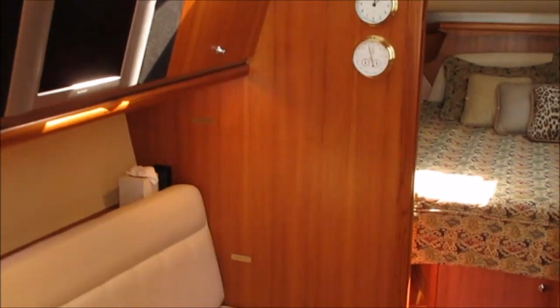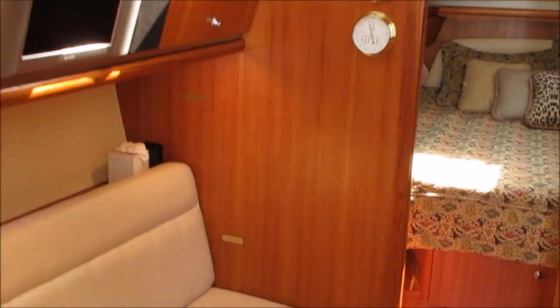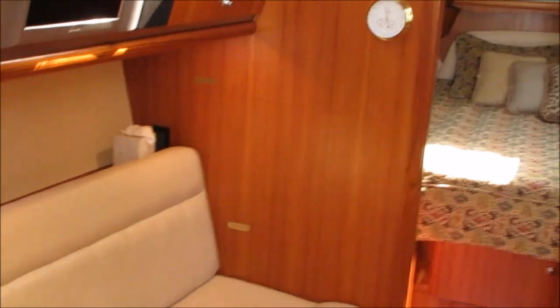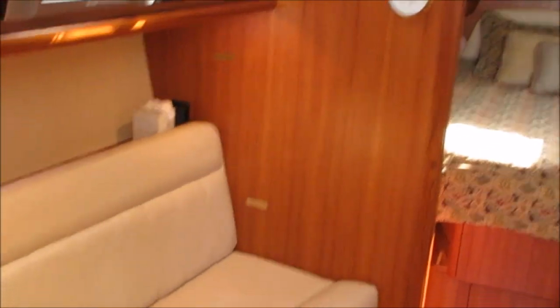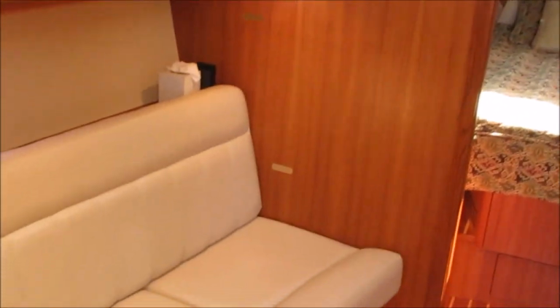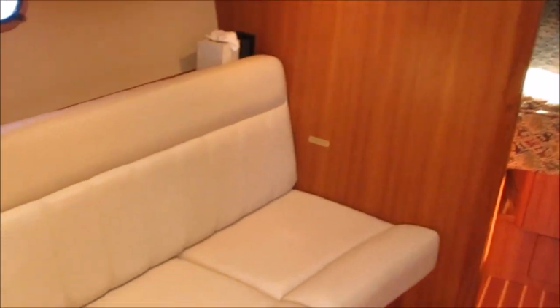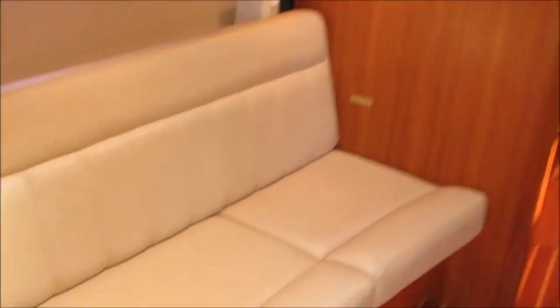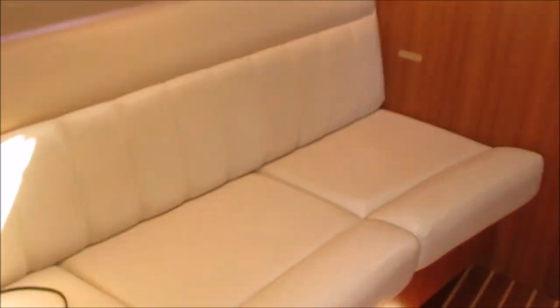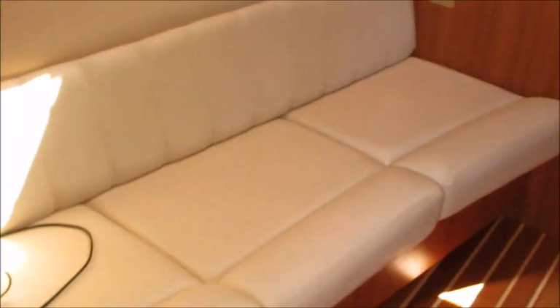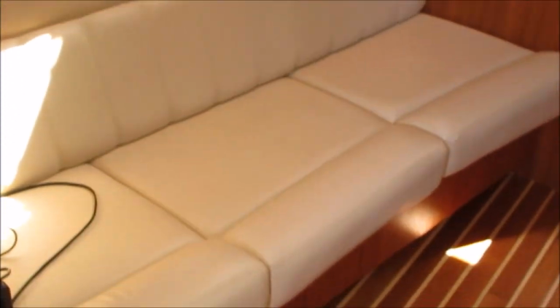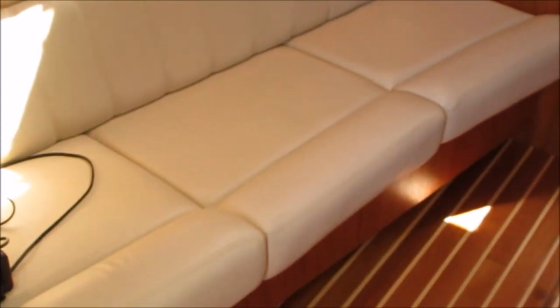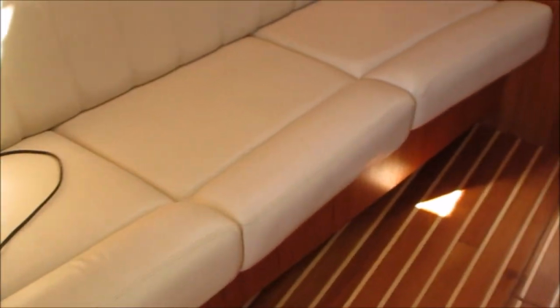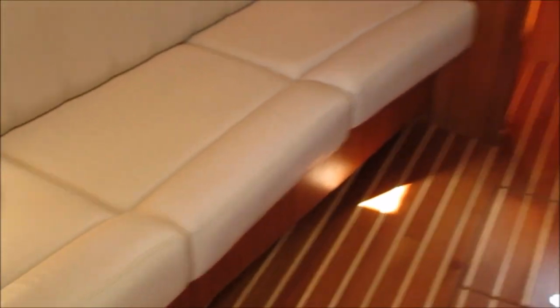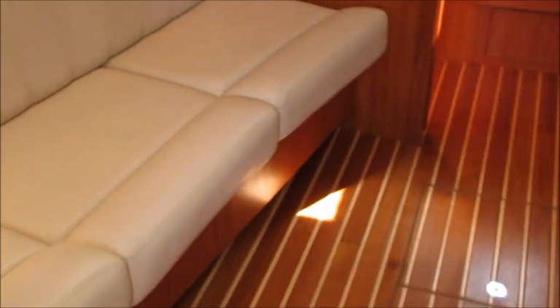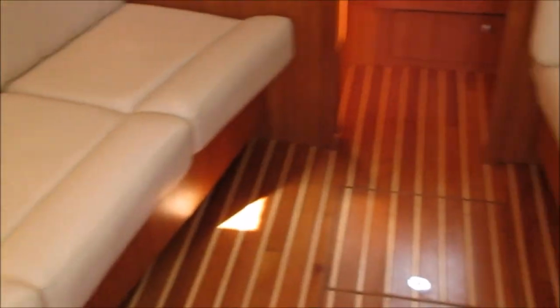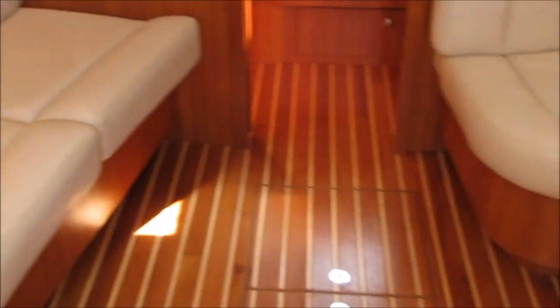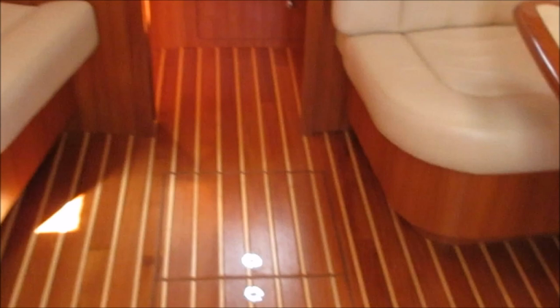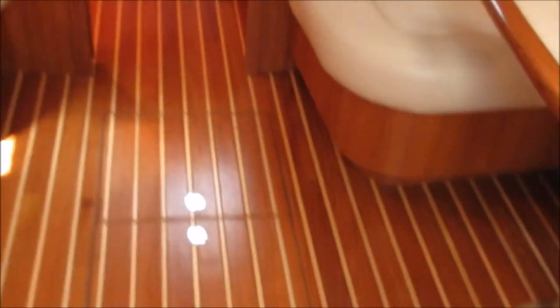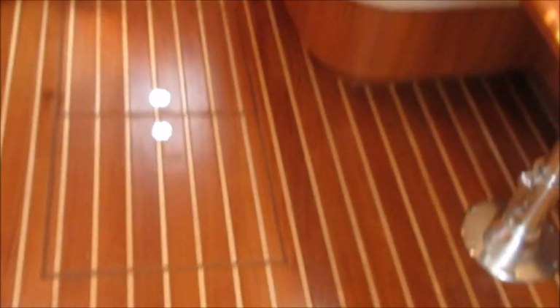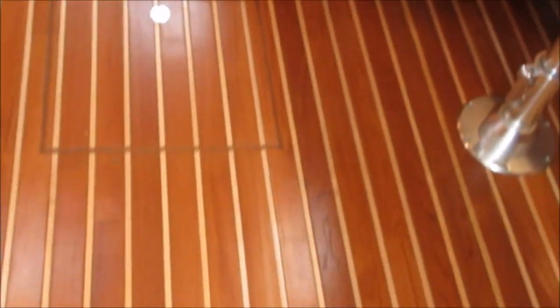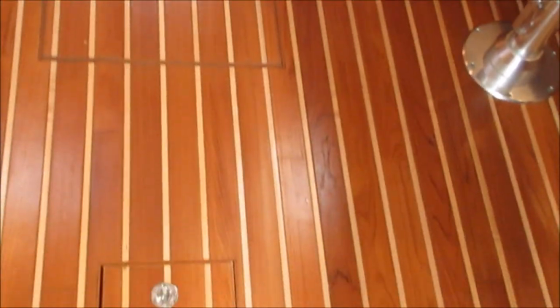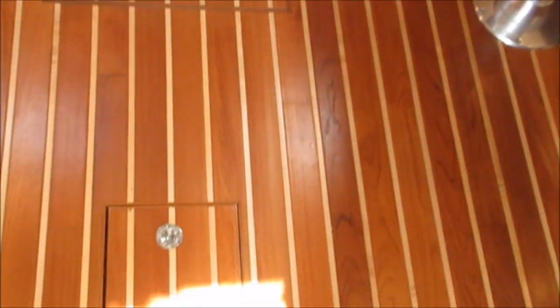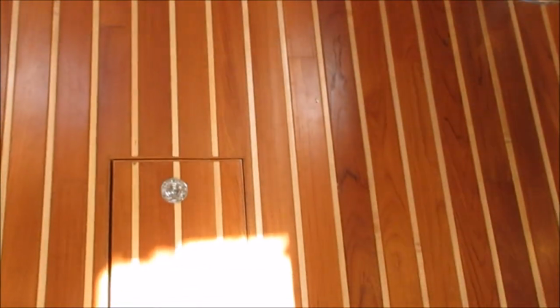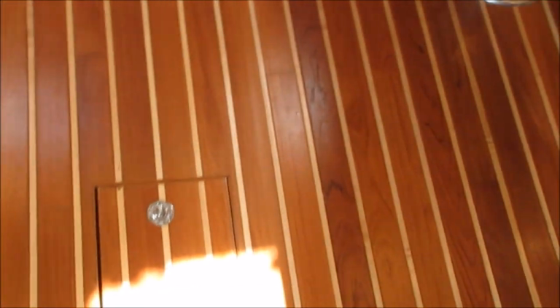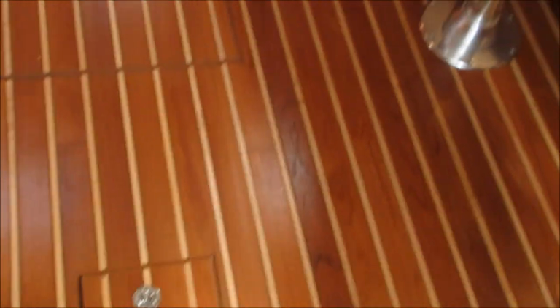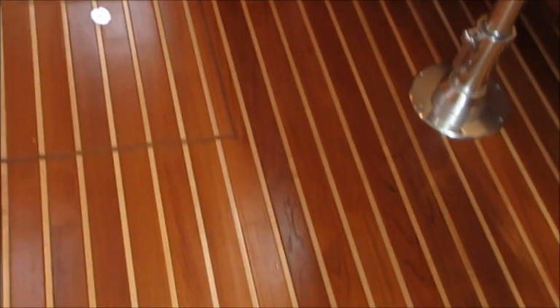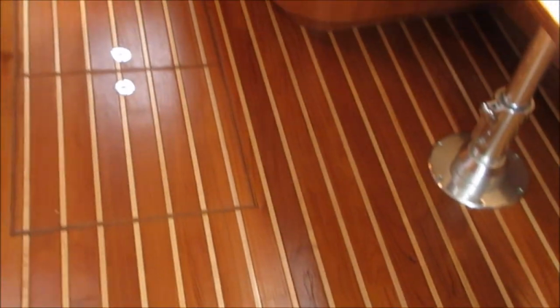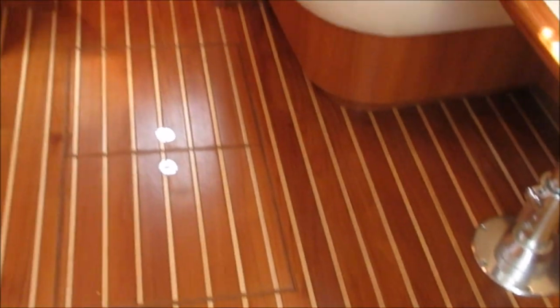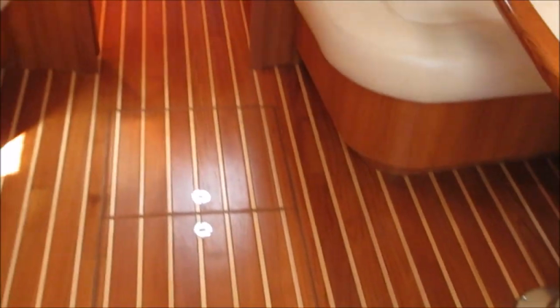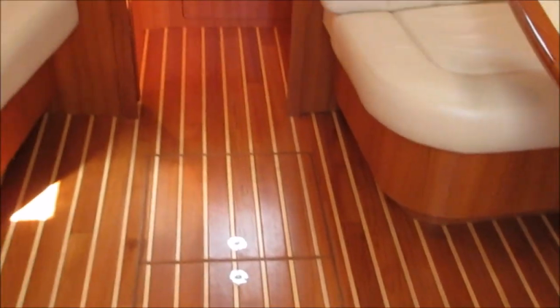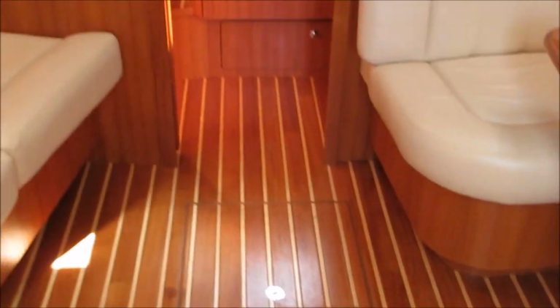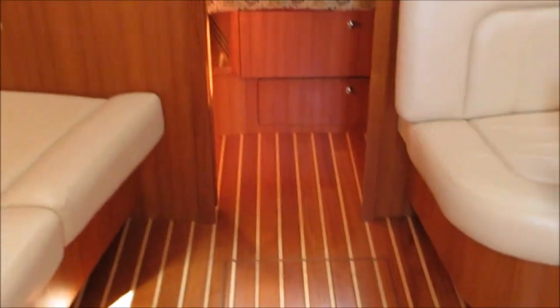So here we go — we're heading into the inside of the boat. This is an important feature: this boat is as clean as they come inside. The floor is in beautiful shape — there are no nicks, scratches, or dents anywhere.